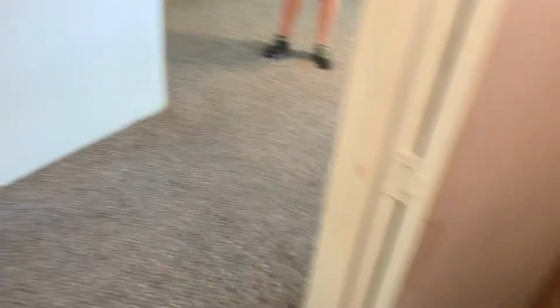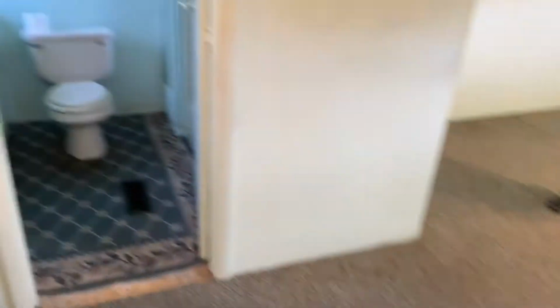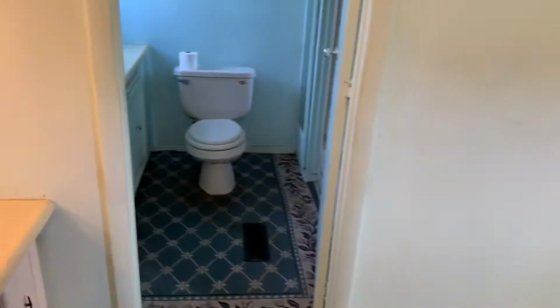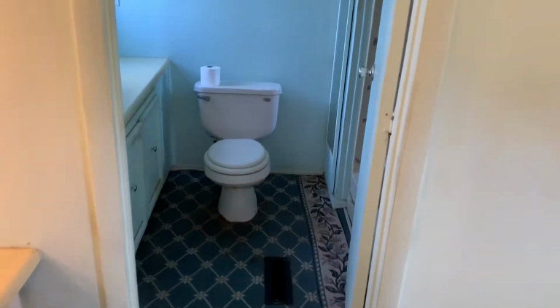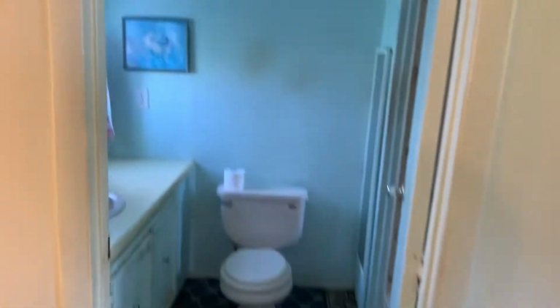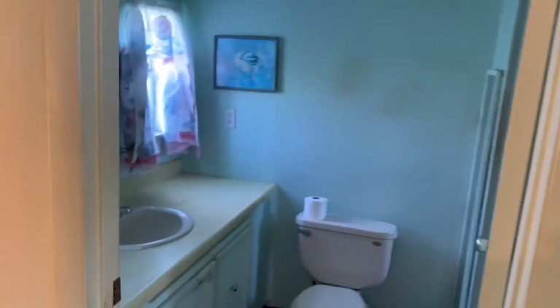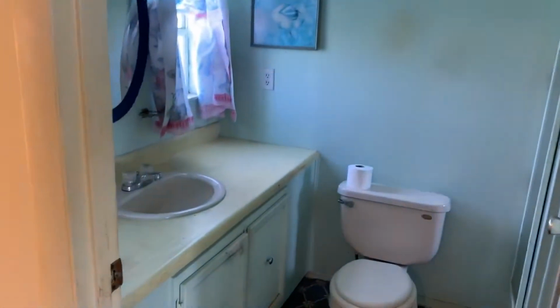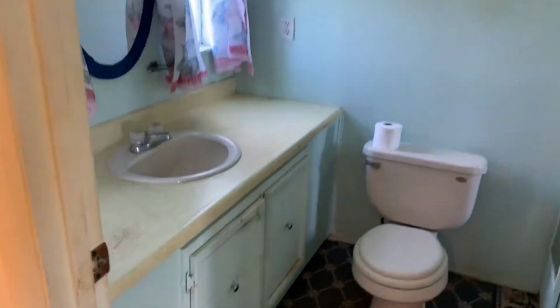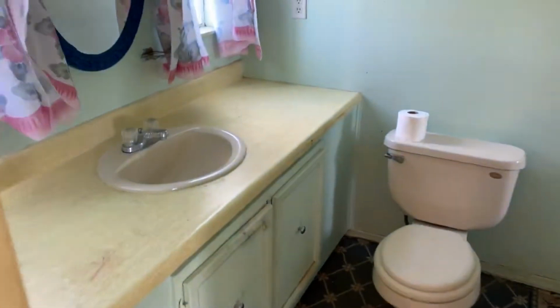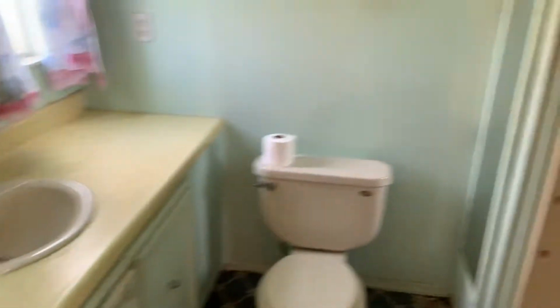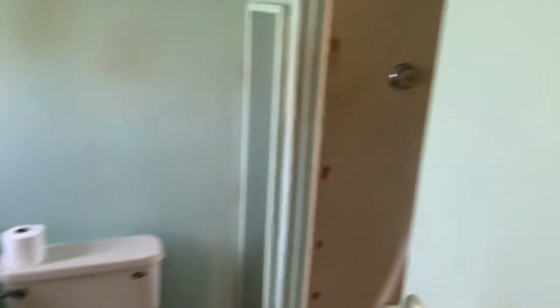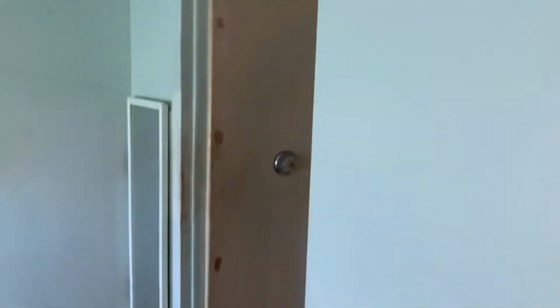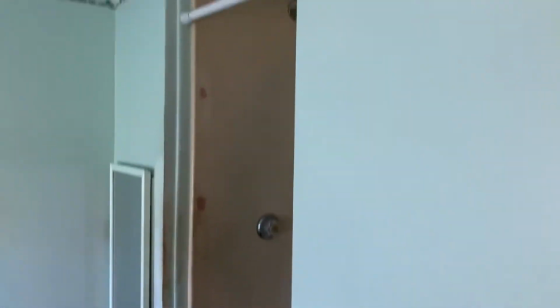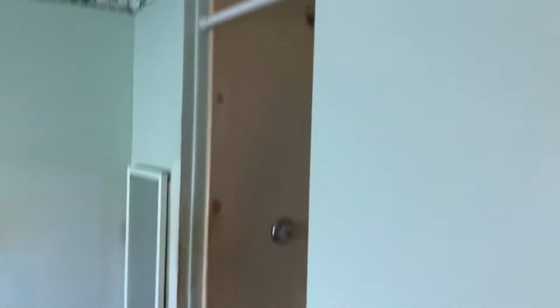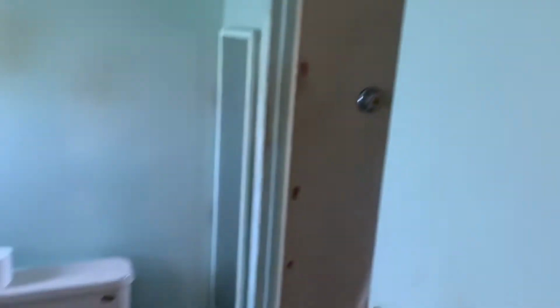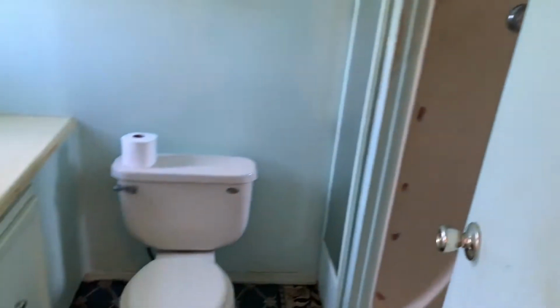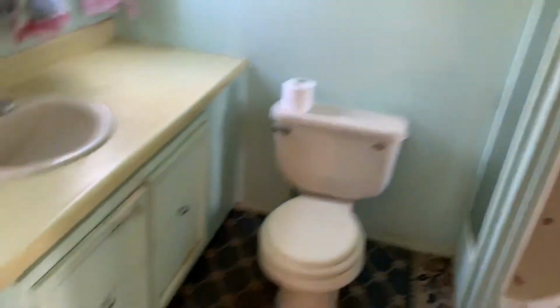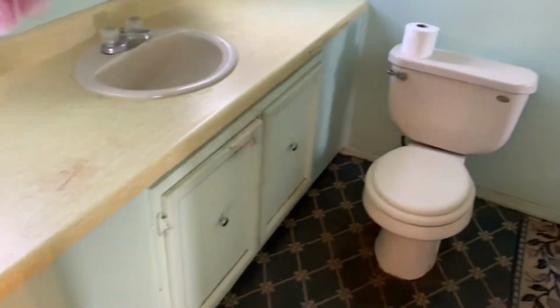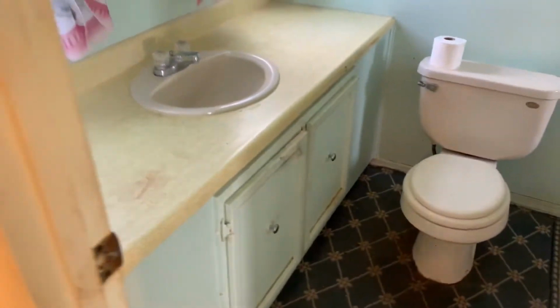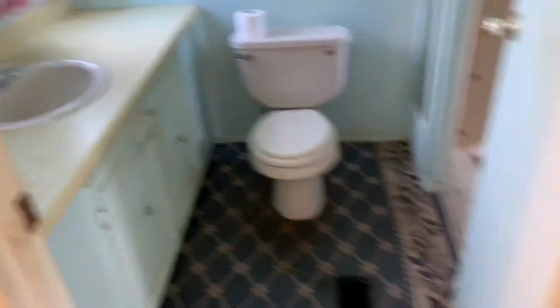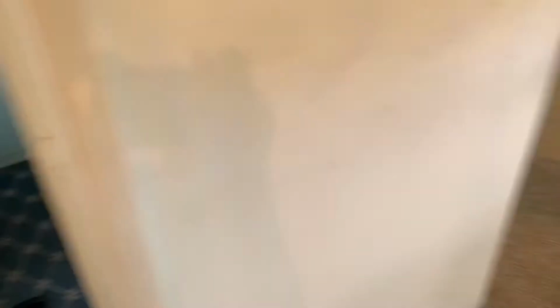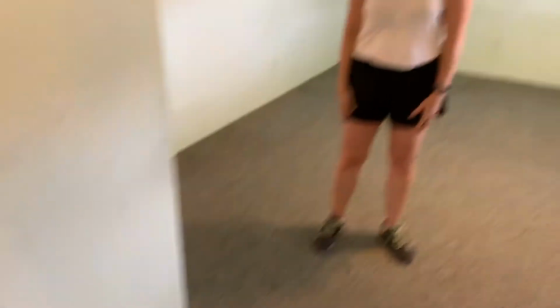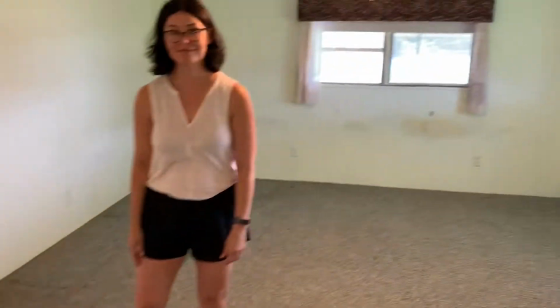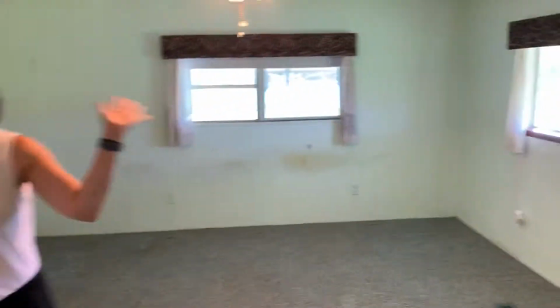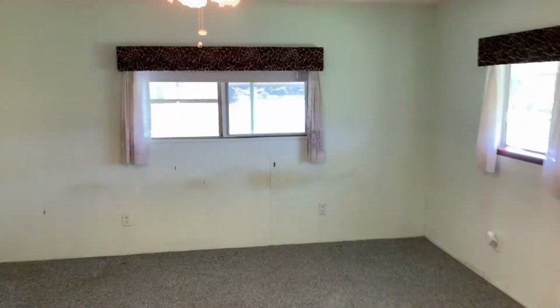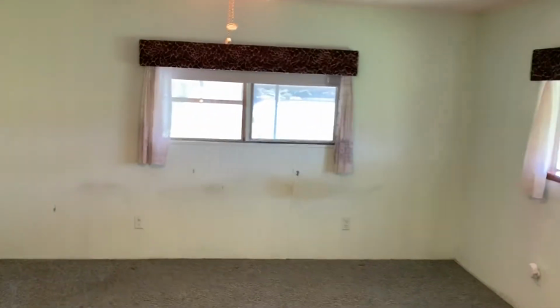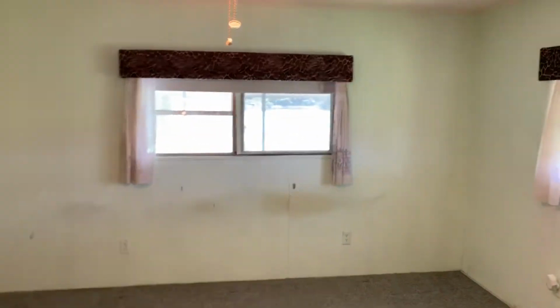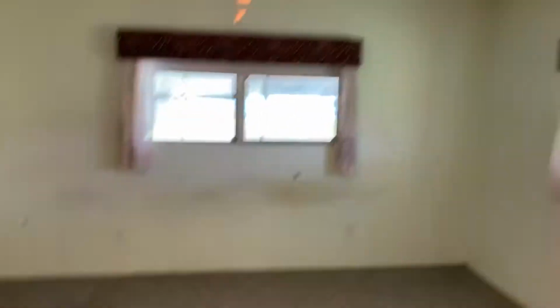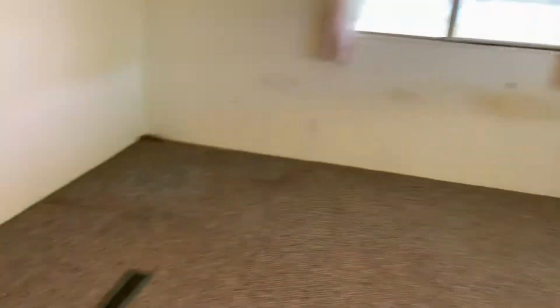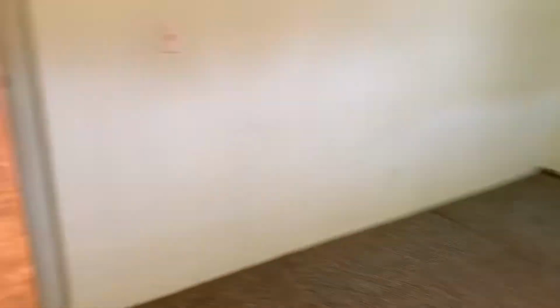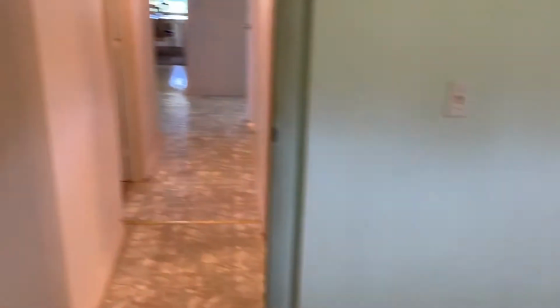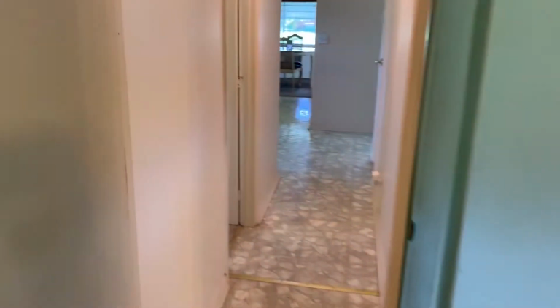And then the bath here, which does need some work. There's no point in showing the shower, although it's one of those units that's very easily replaced. I believe that's about it.